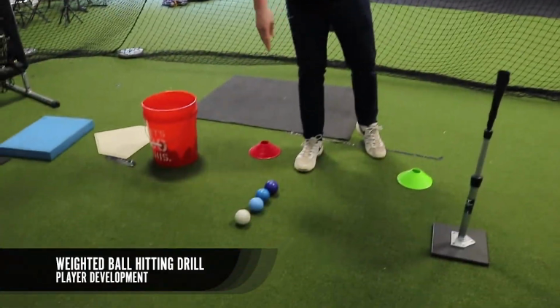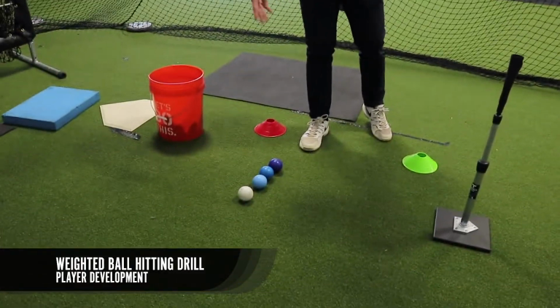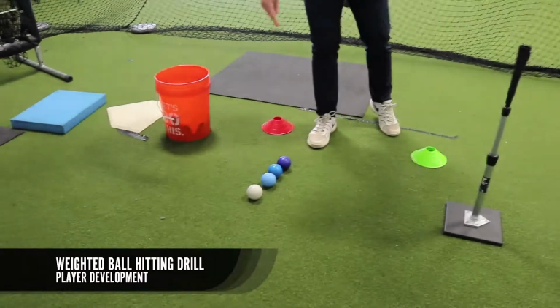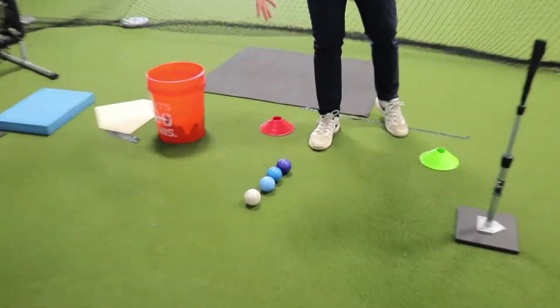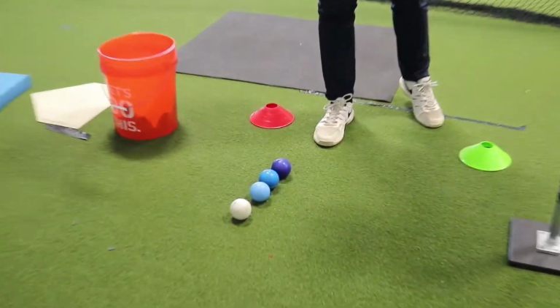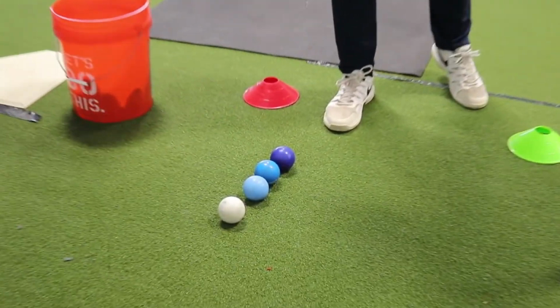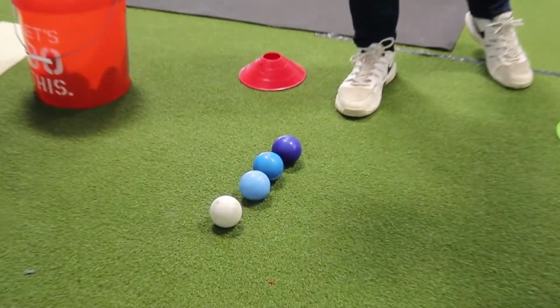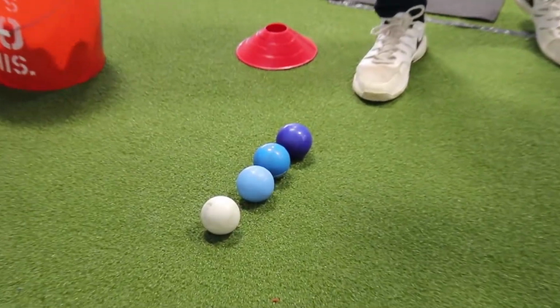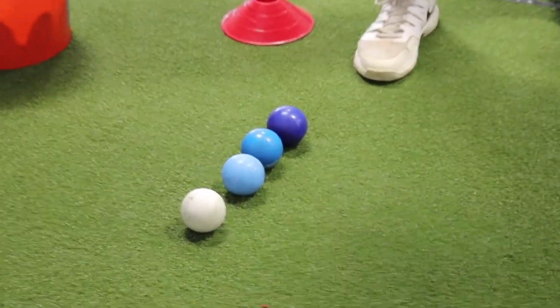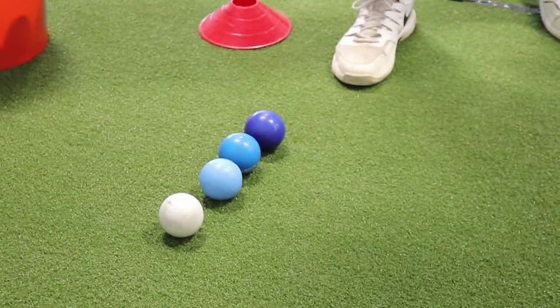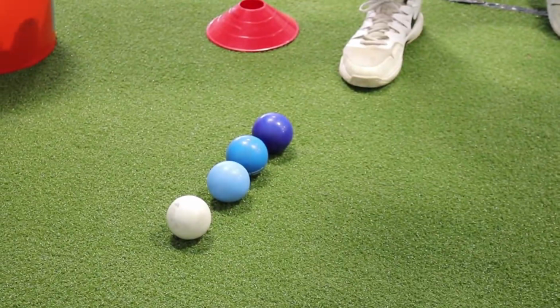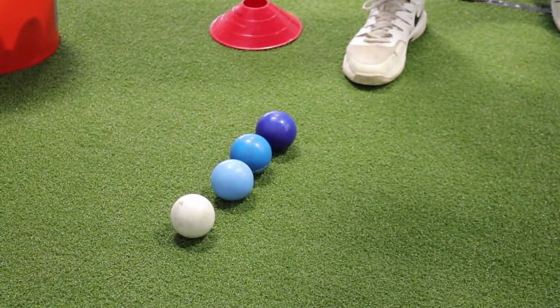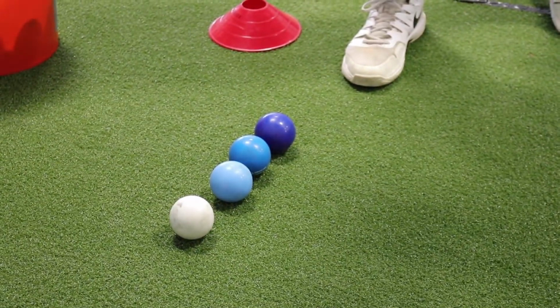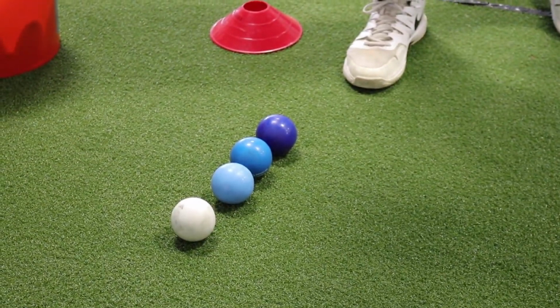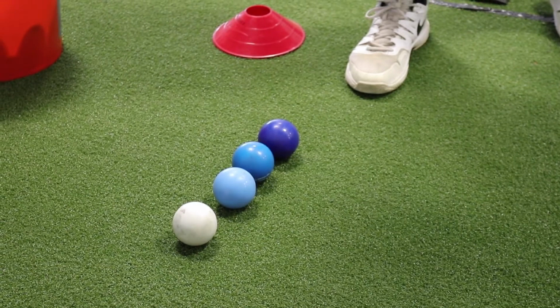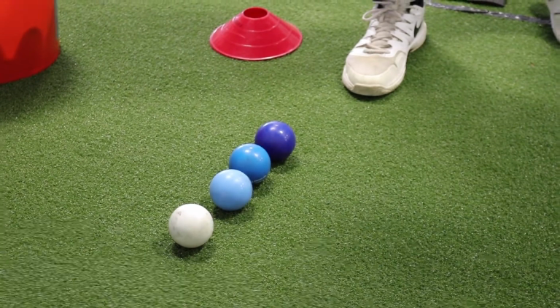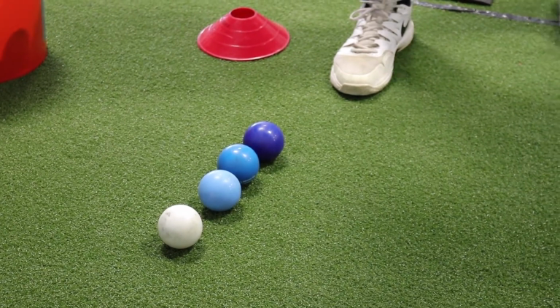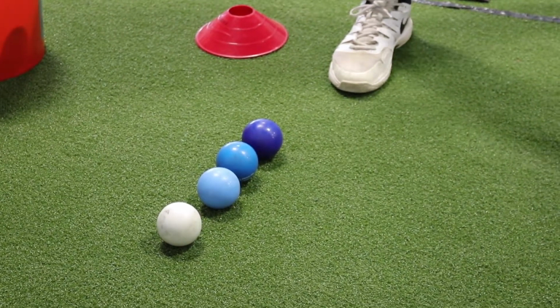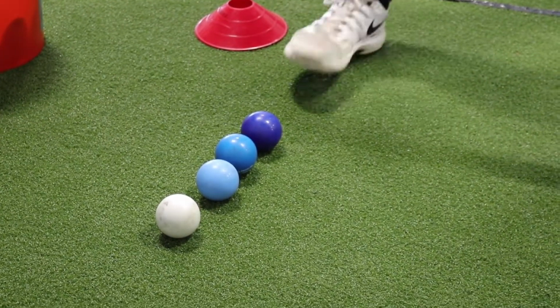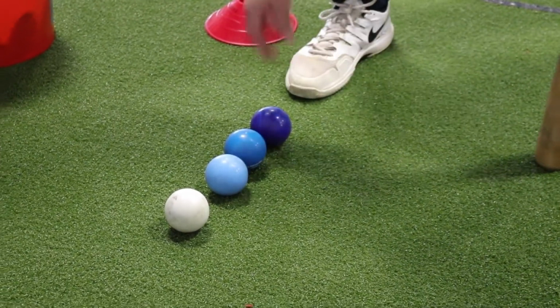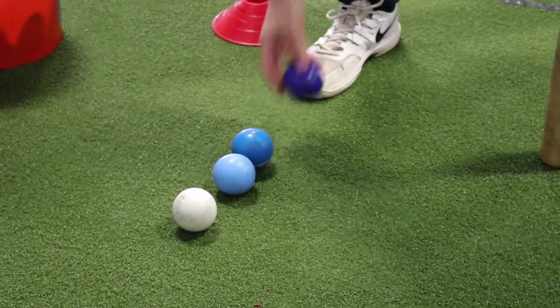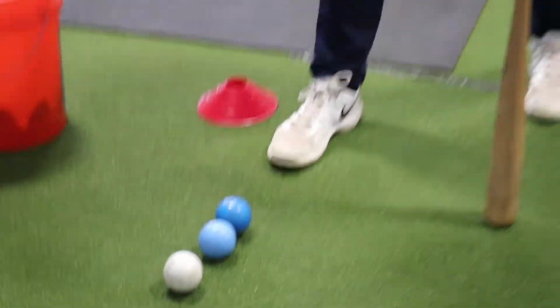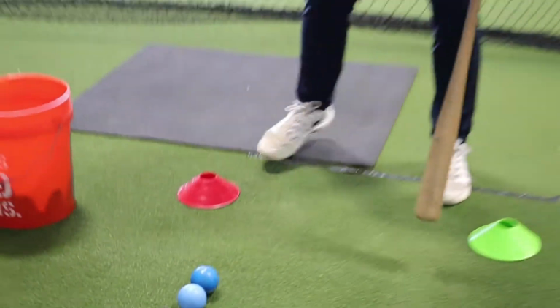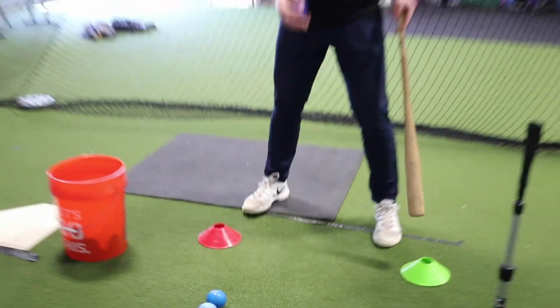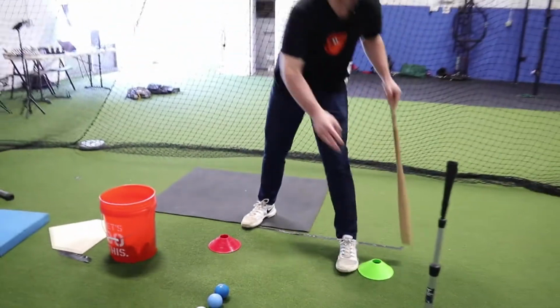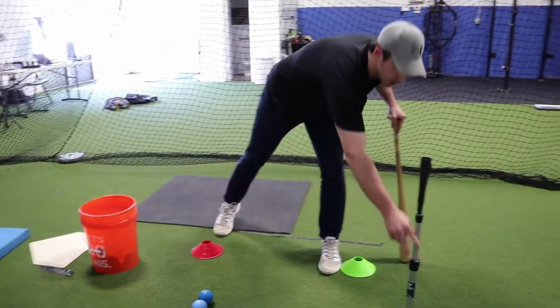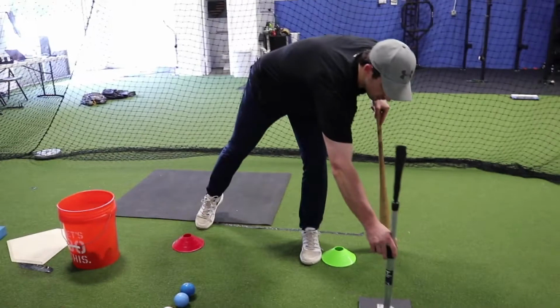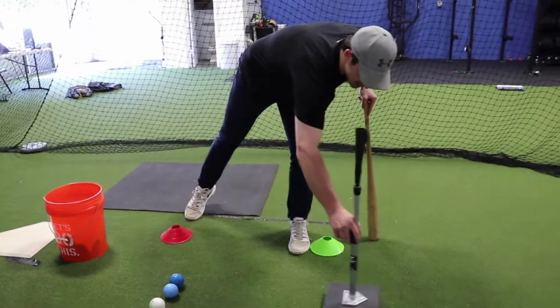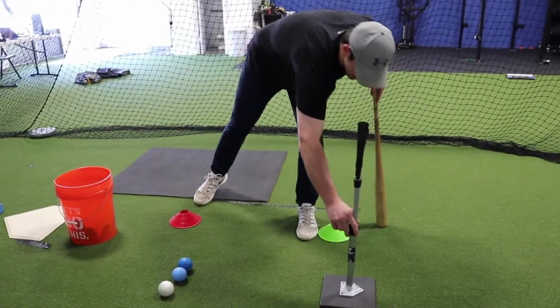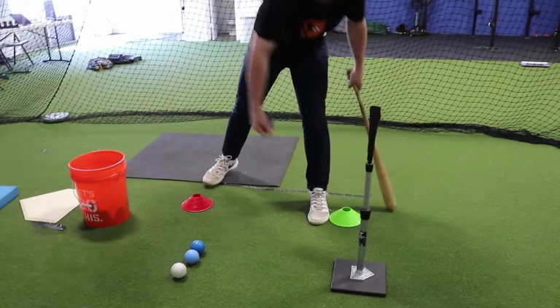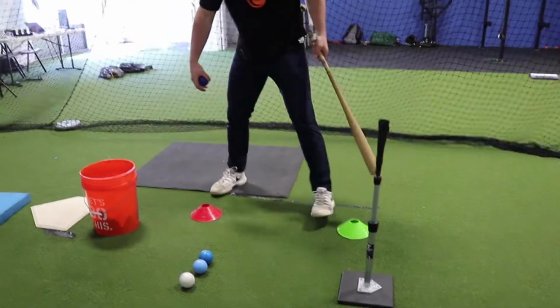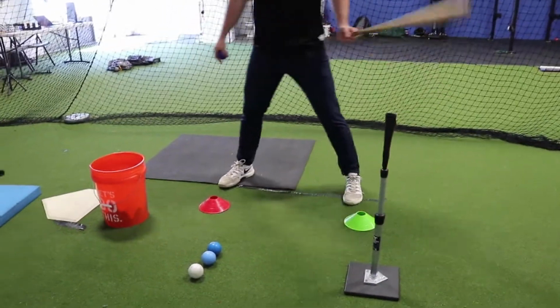You can see there are four colored baseballs from dark to light — they're associated with weight. We're not really going to change much here; we're going to utilize the same tee practices.